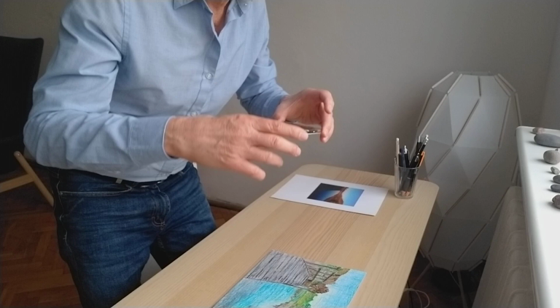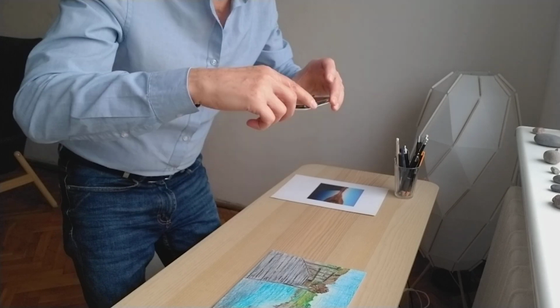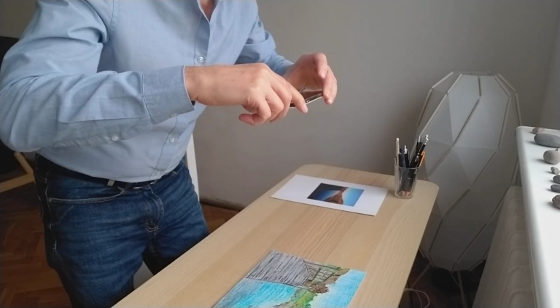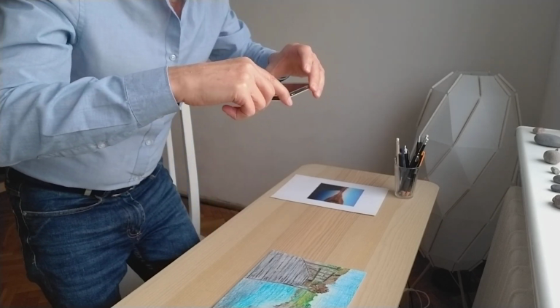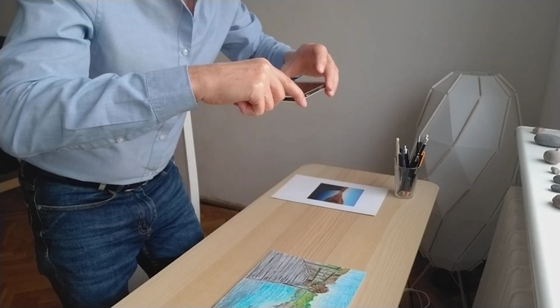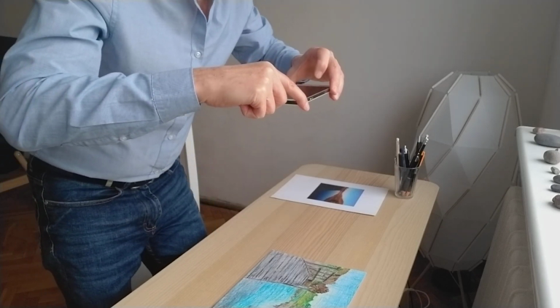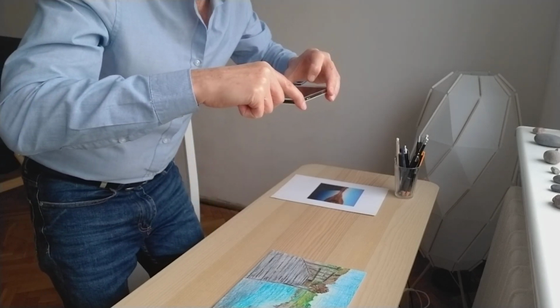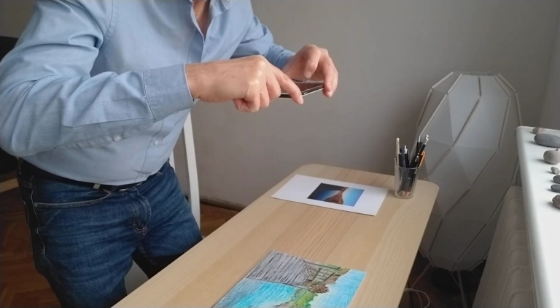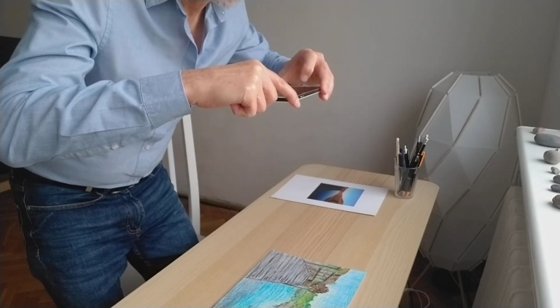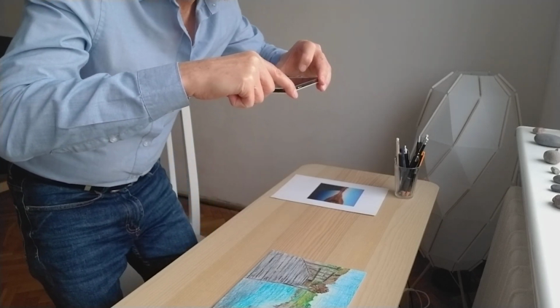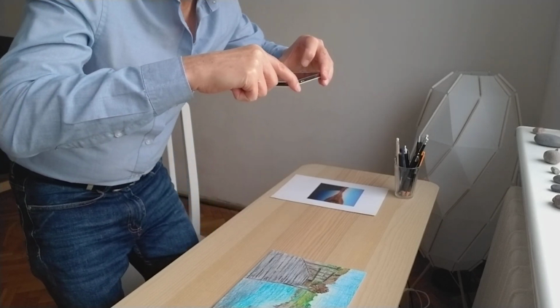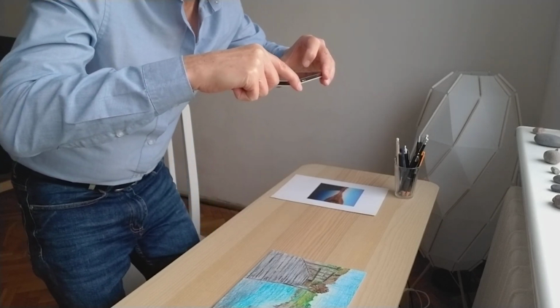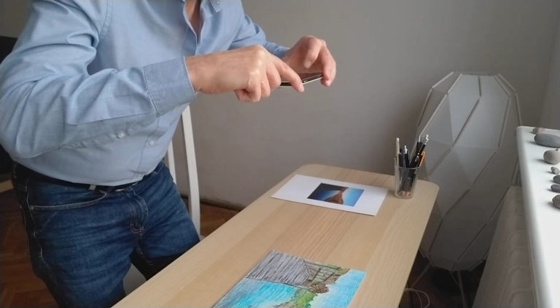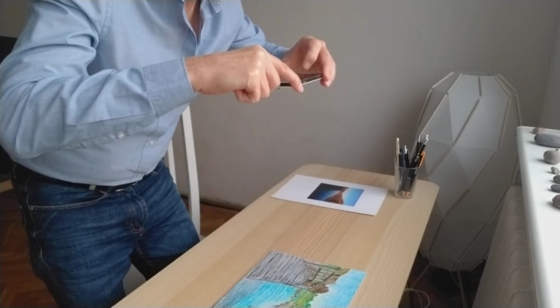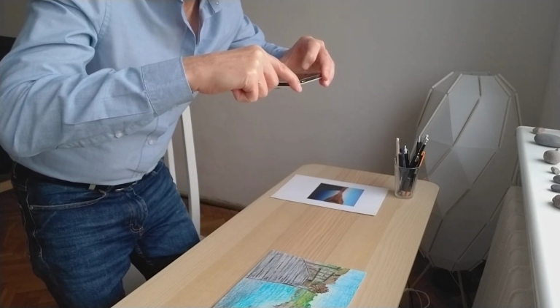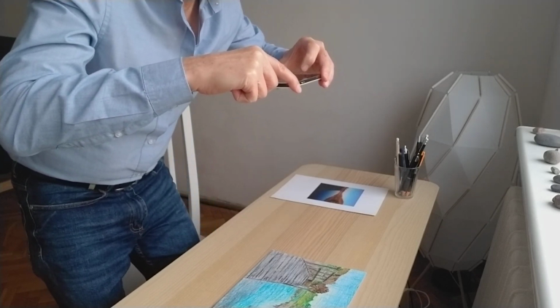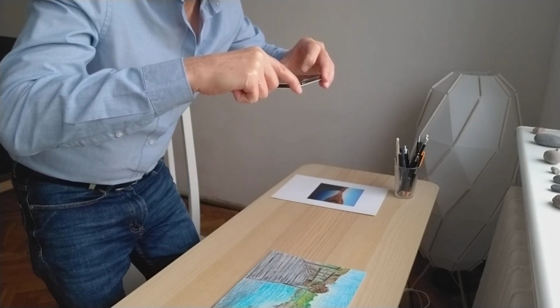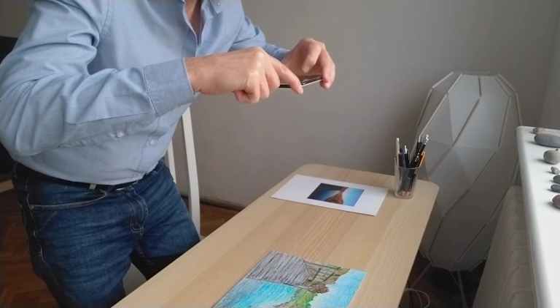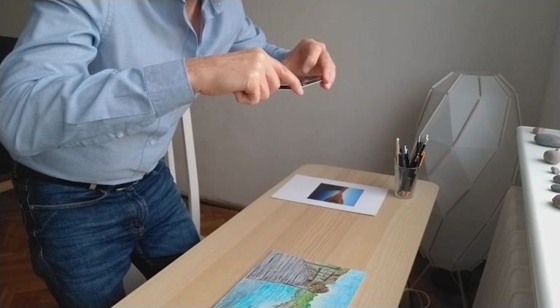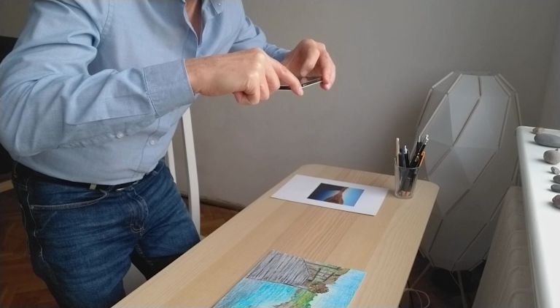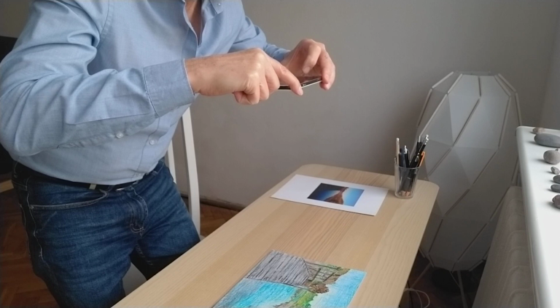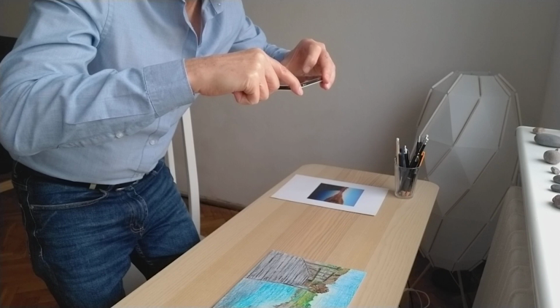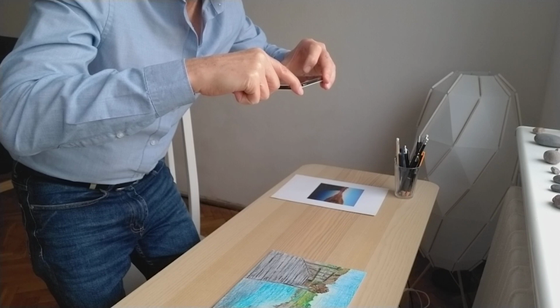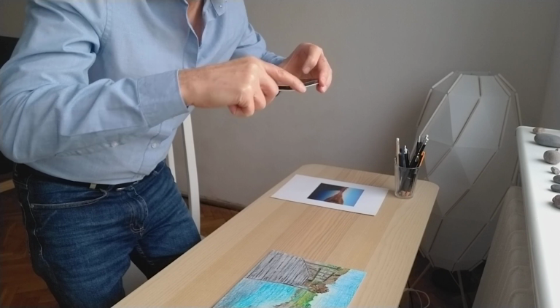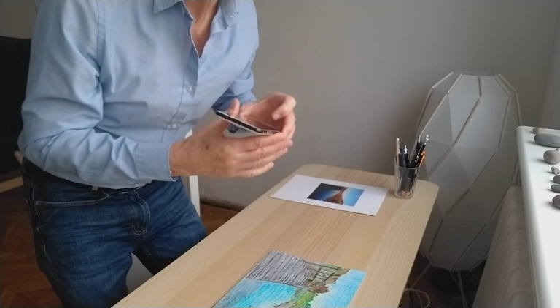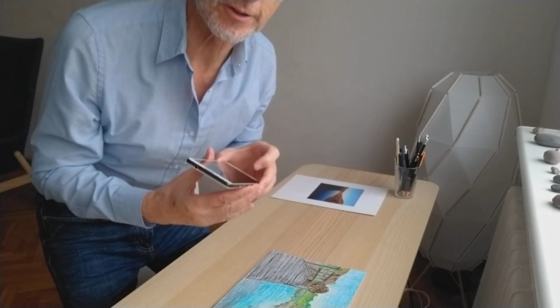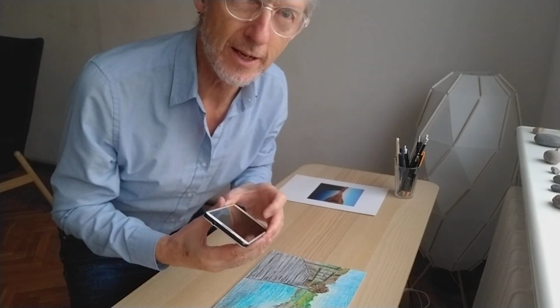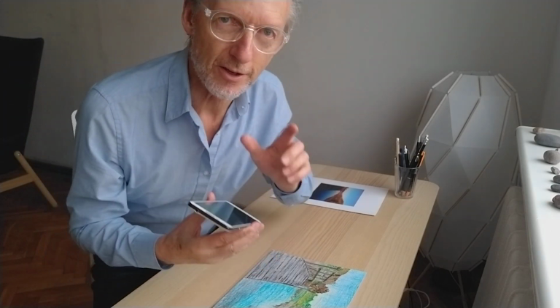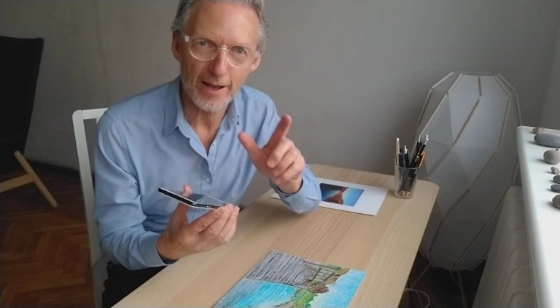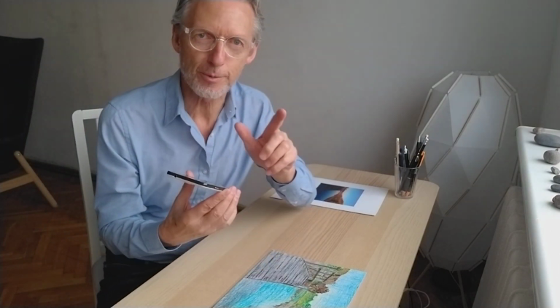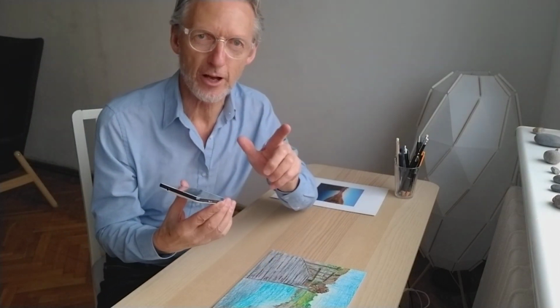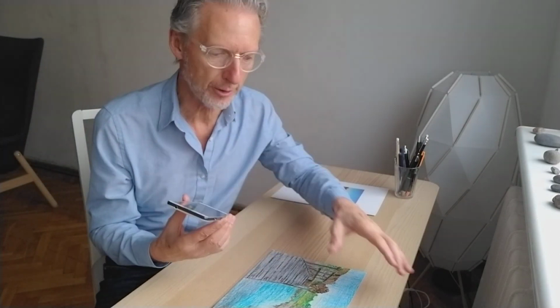So I'll do a second one and I'll just make sure I'll hold it very very steady and take a photograph. That's great. So now that's ready for uploading.